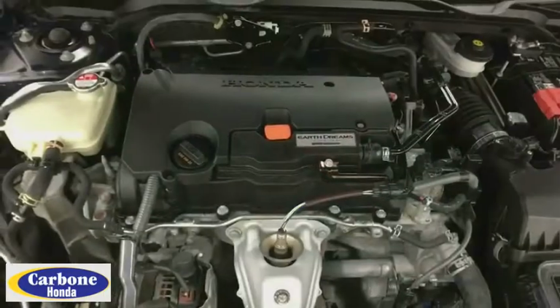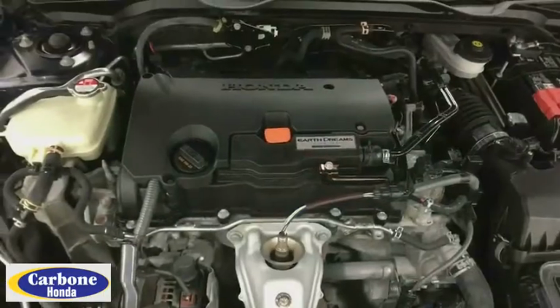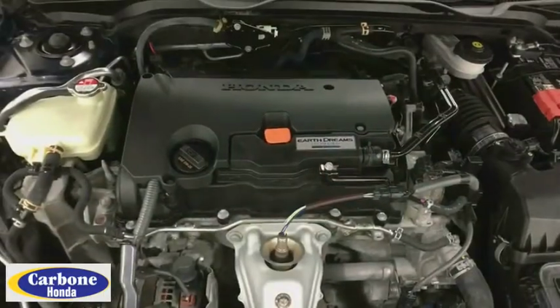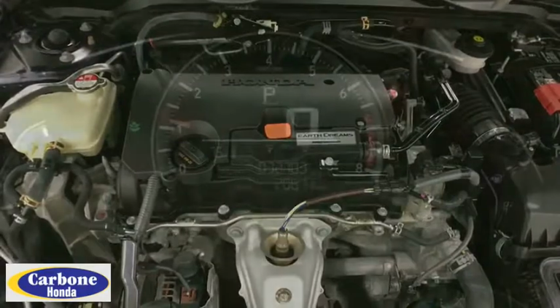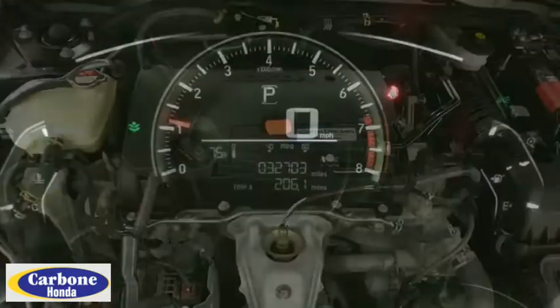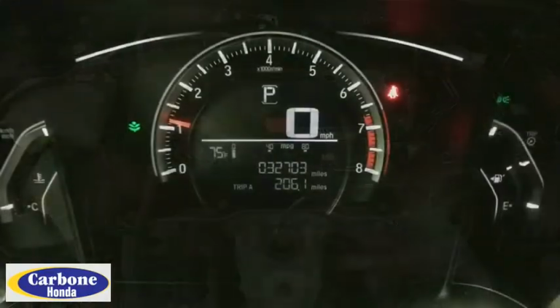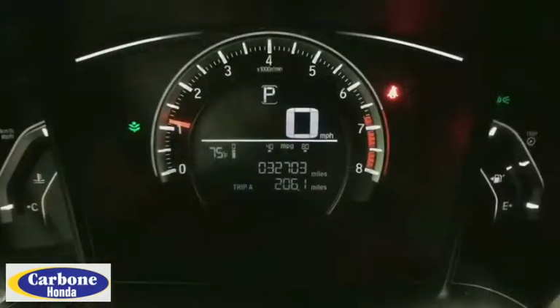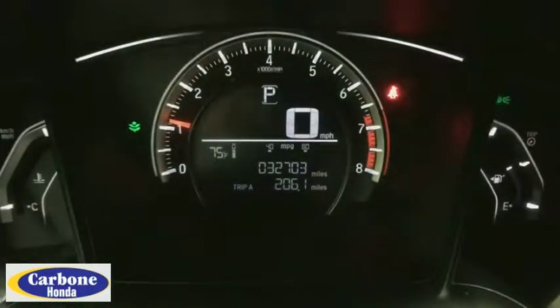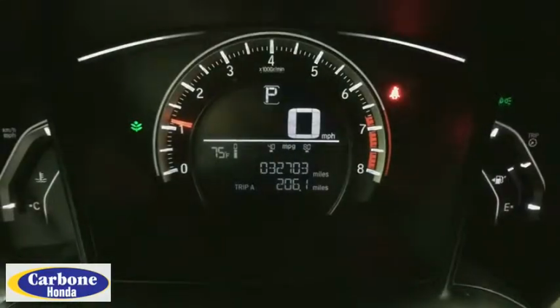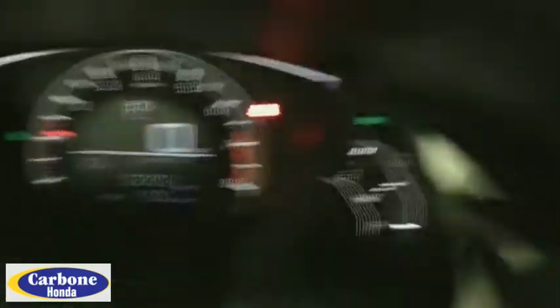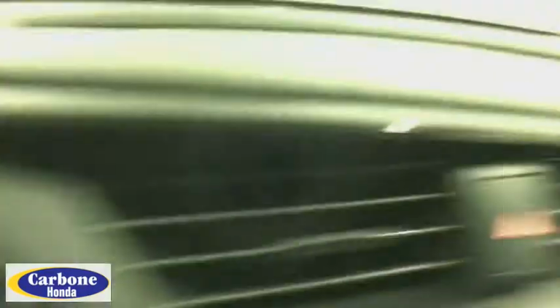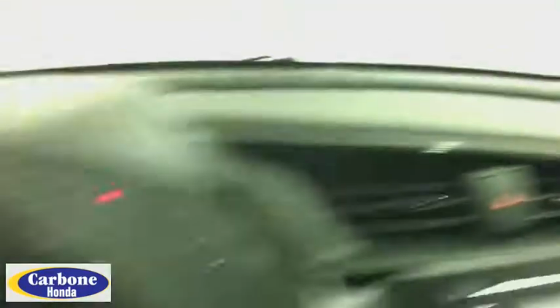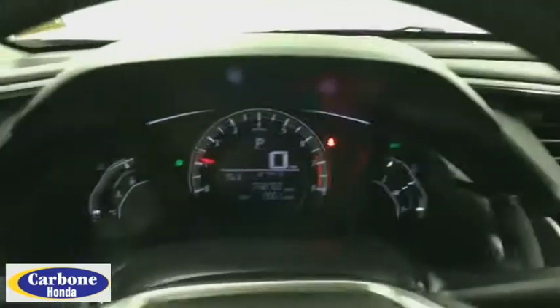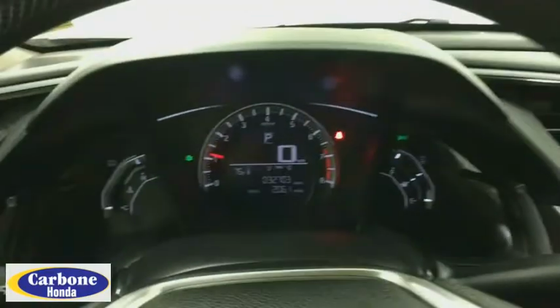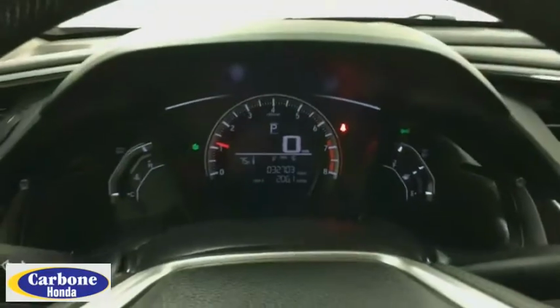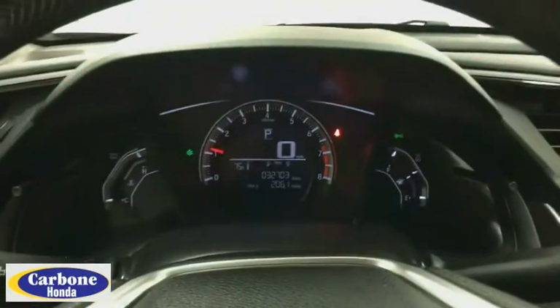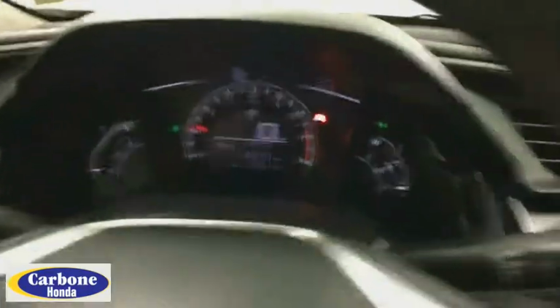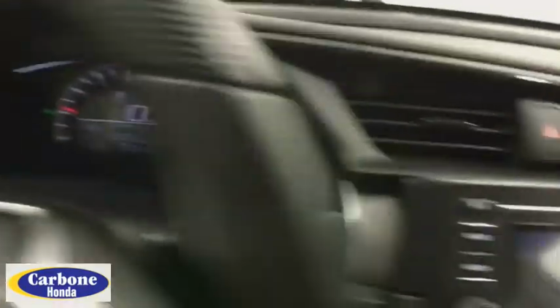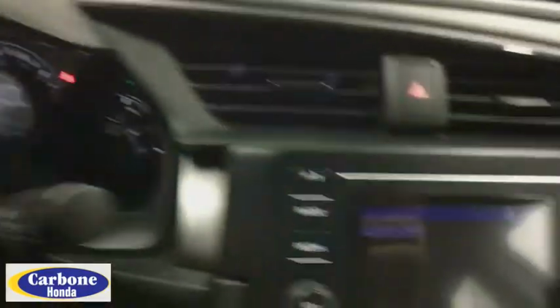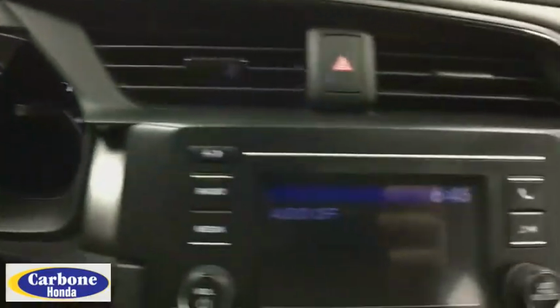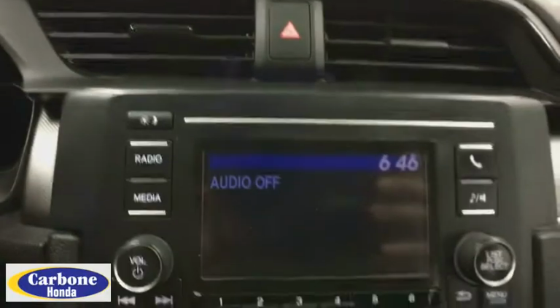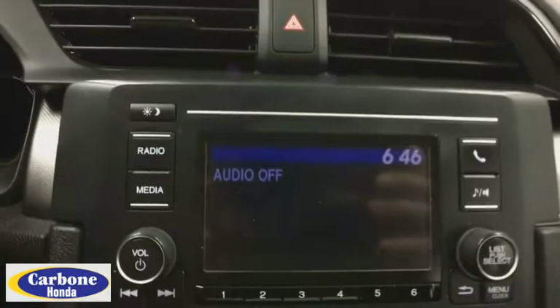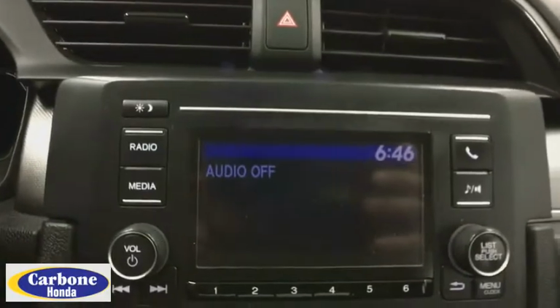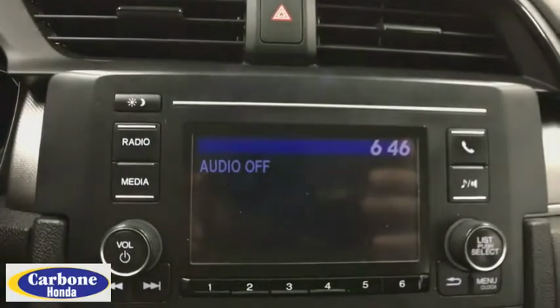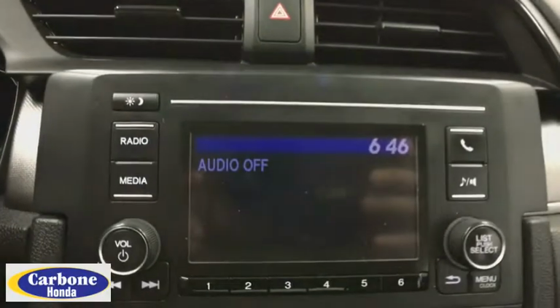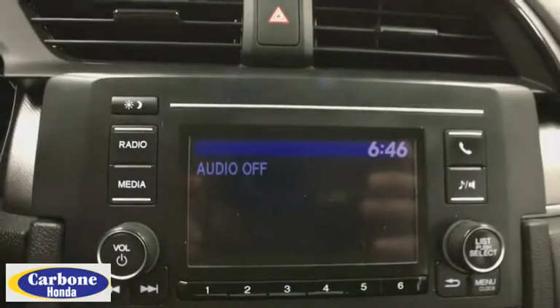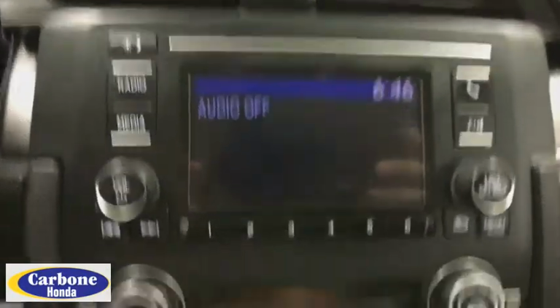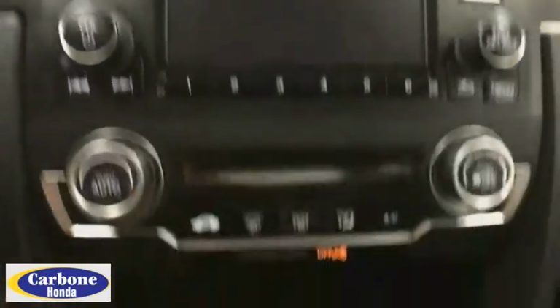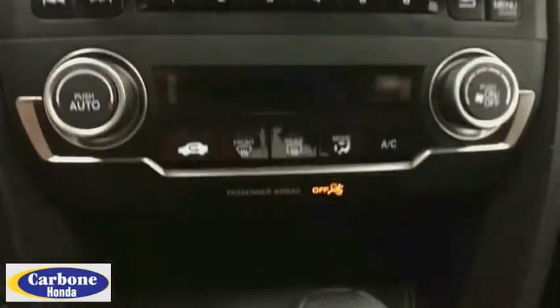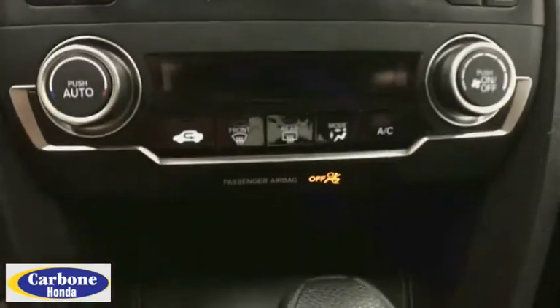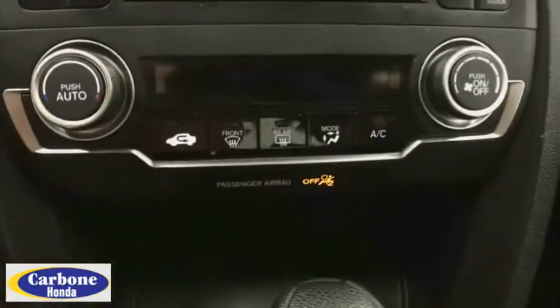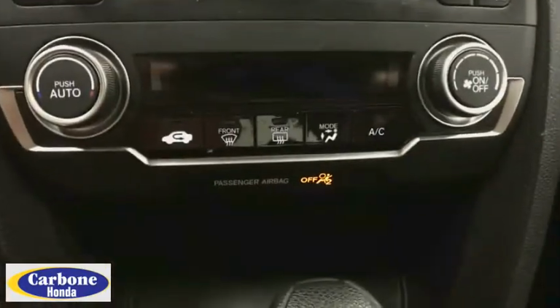Cruise control, floor mats, climate control, AM-FM stereo radio, front-wheel drive, rear defrost, MP3 player, bucket seats, child safety locks.